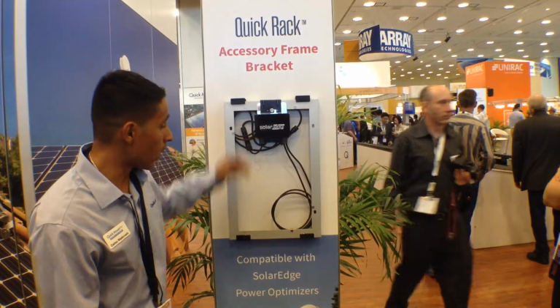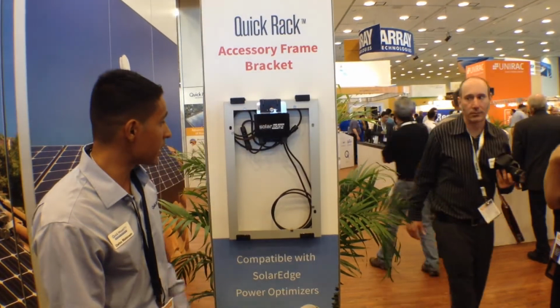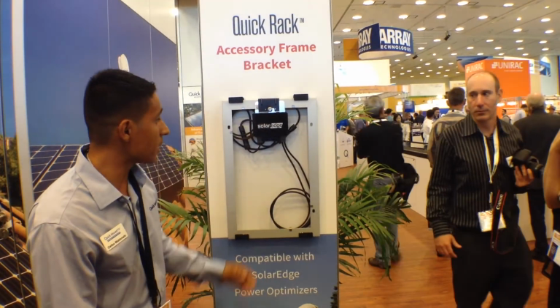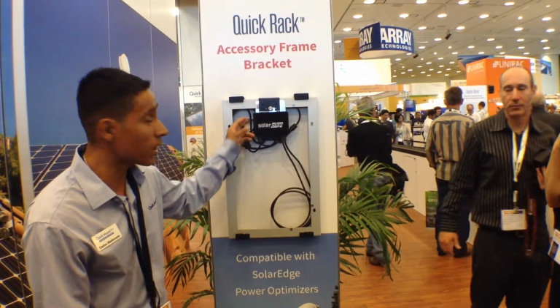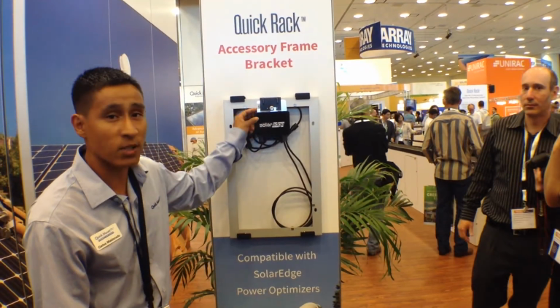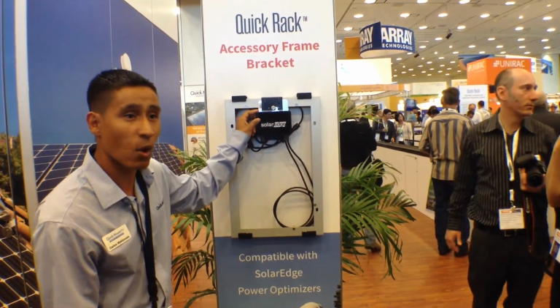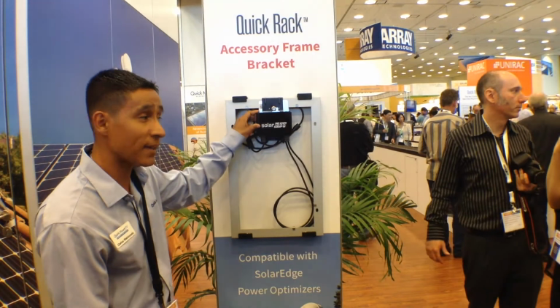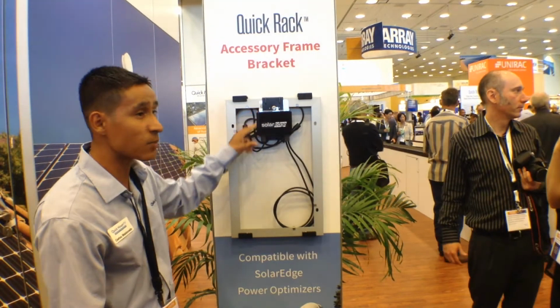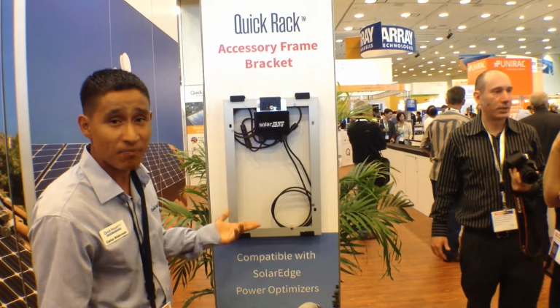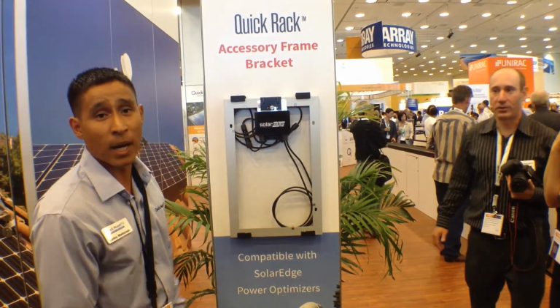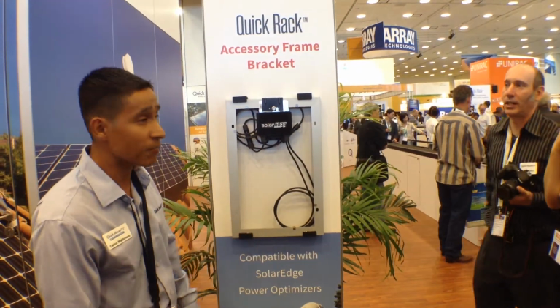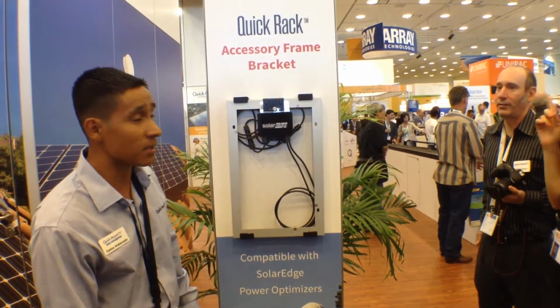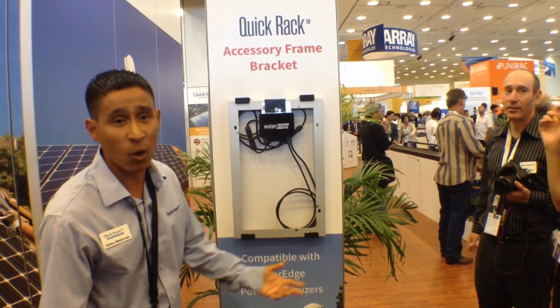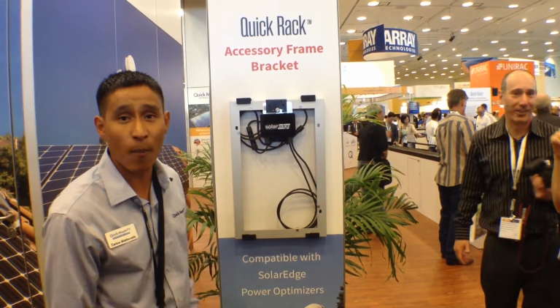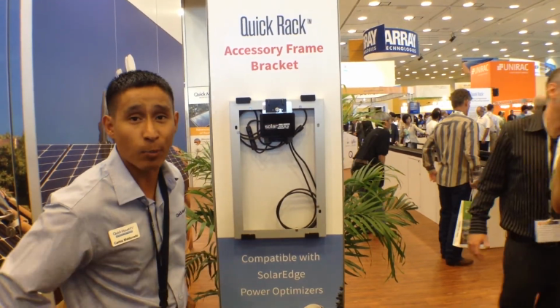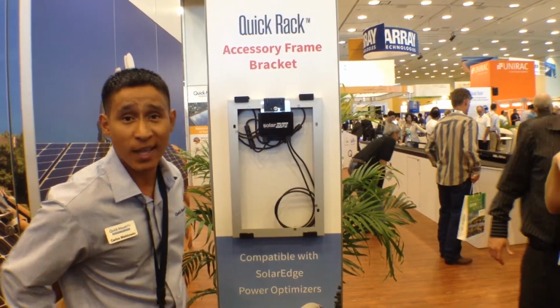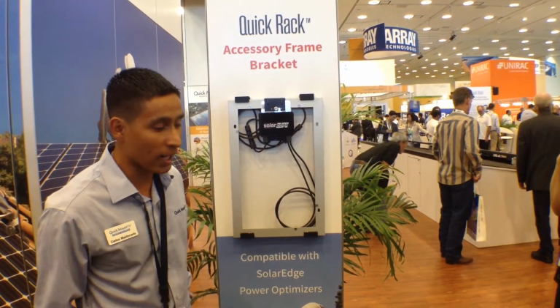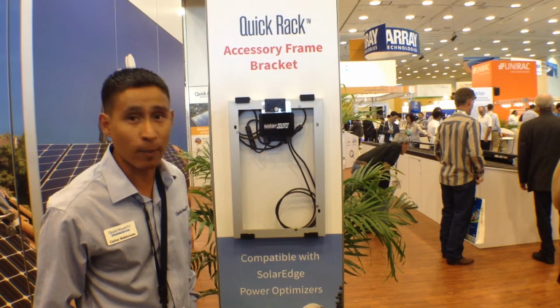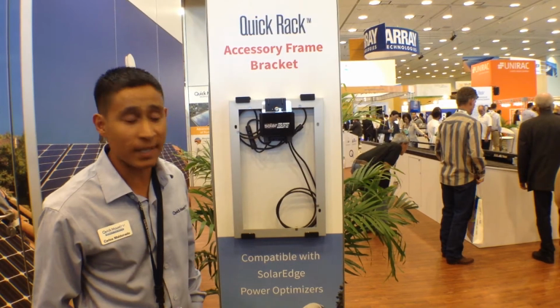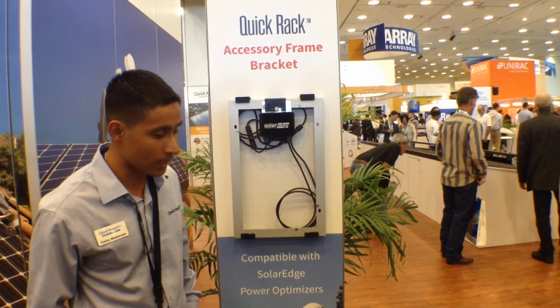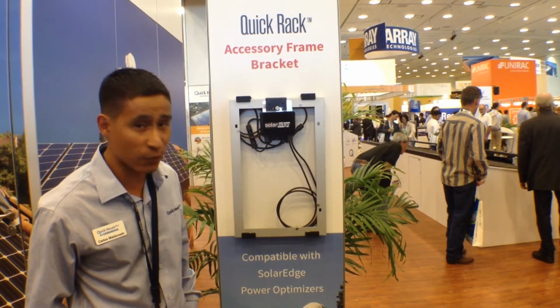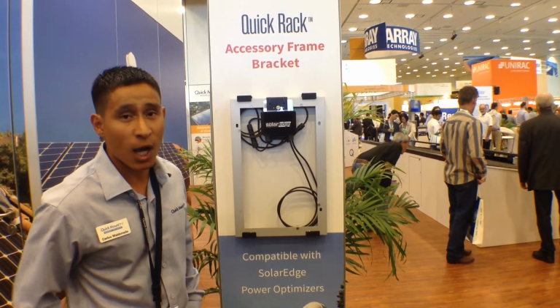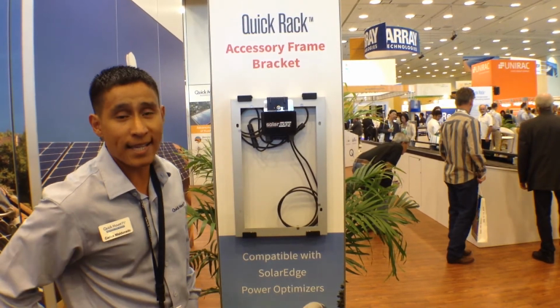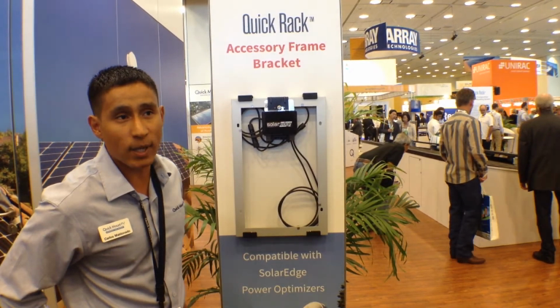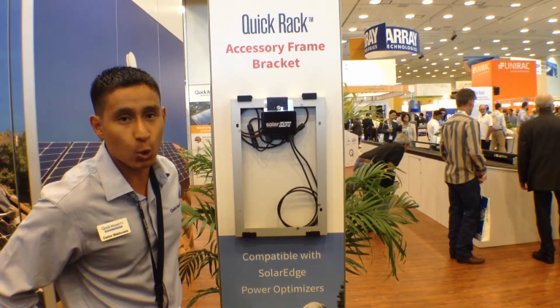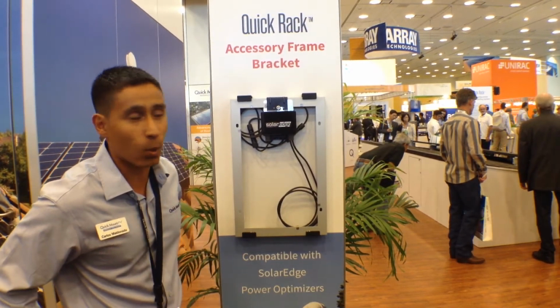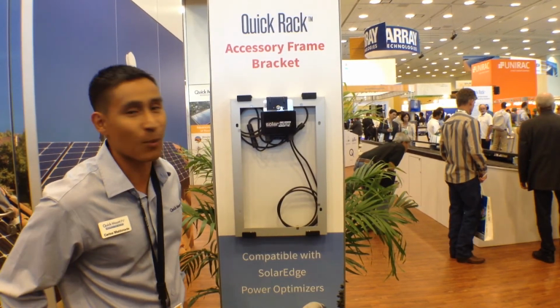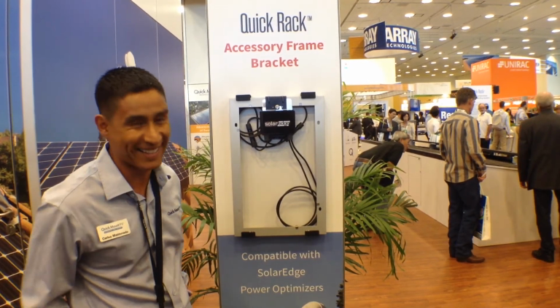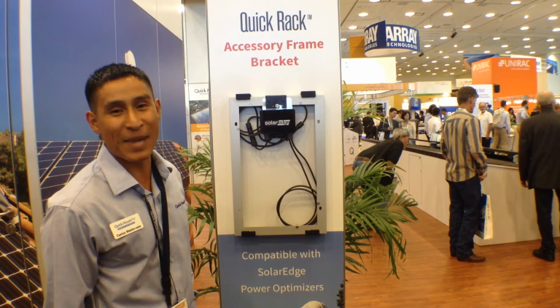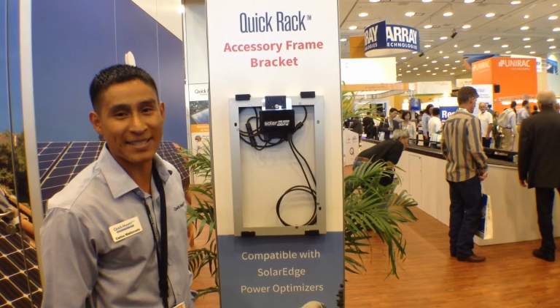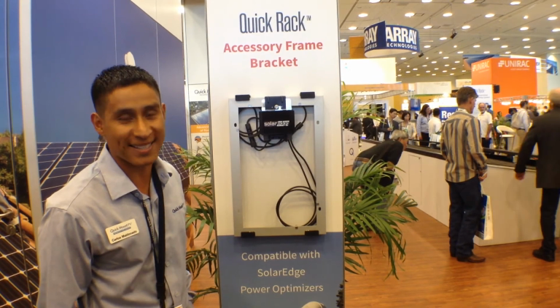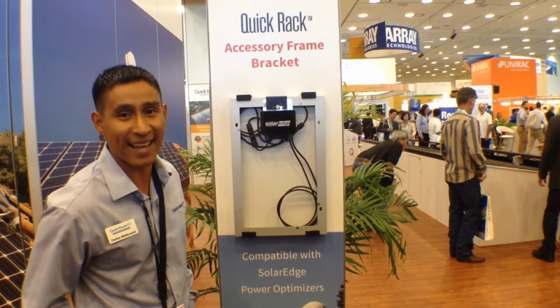This is just one of the brackets we have — we also have an interface bracket. Feel free to come to our booth here at QuickMount PV at booth 92221. We'll be happy to assist you. Thanks.